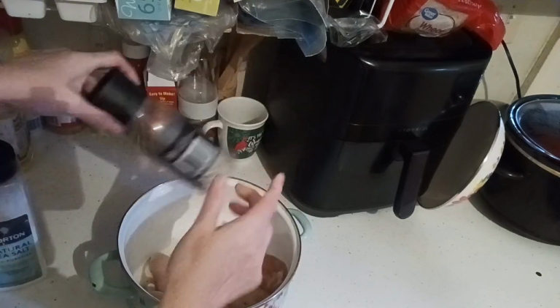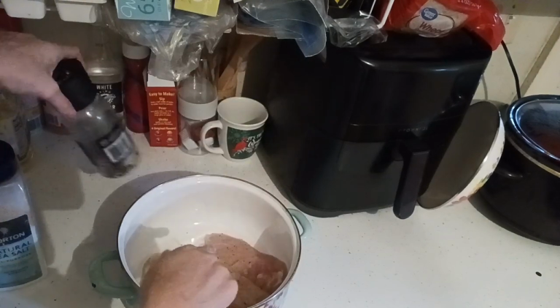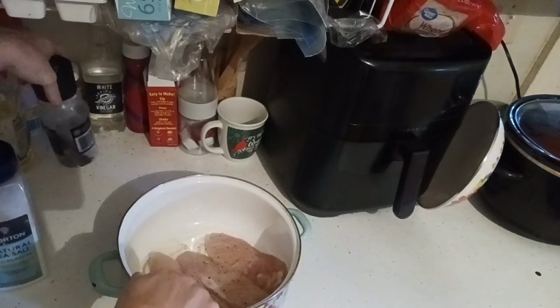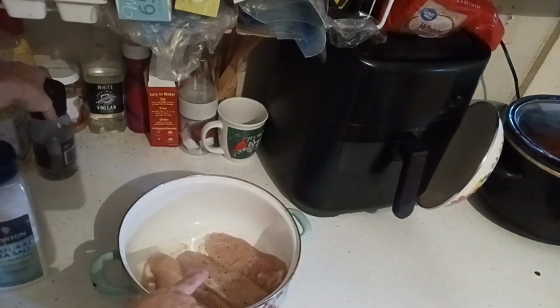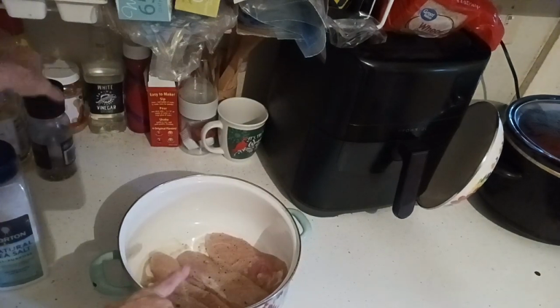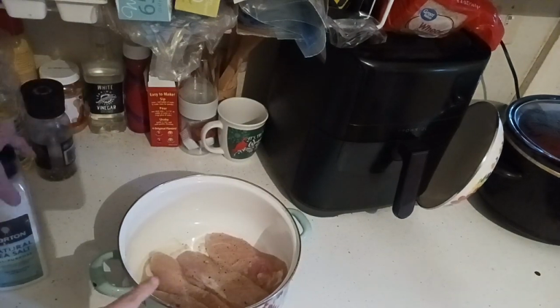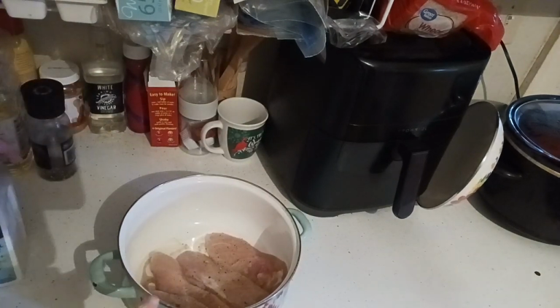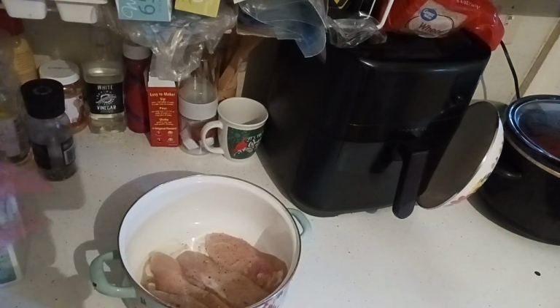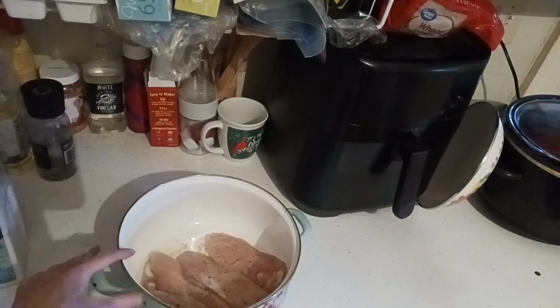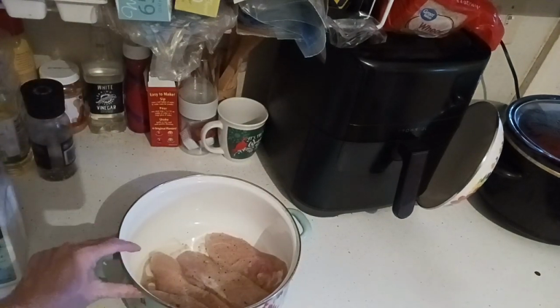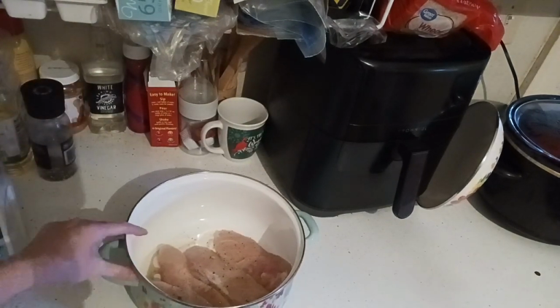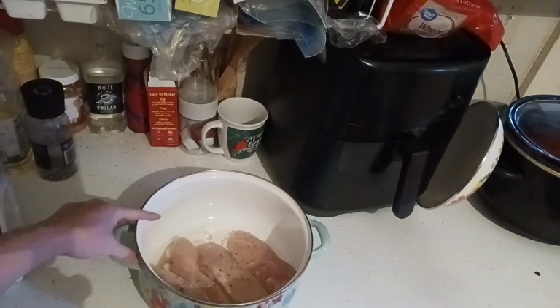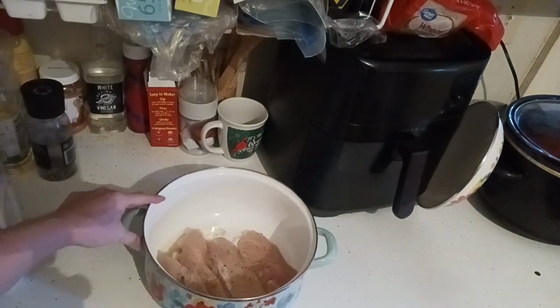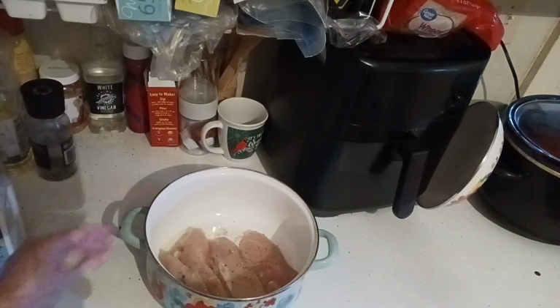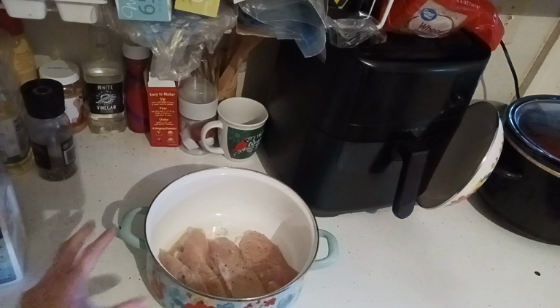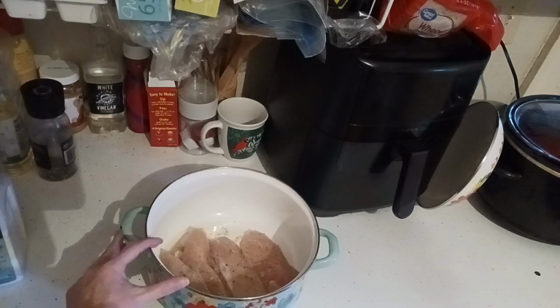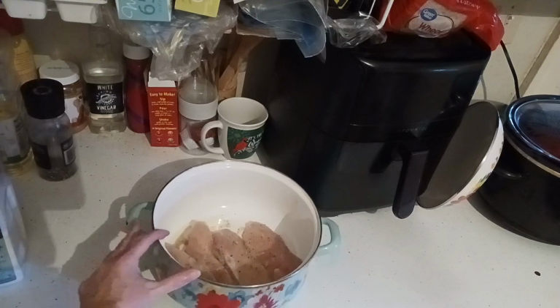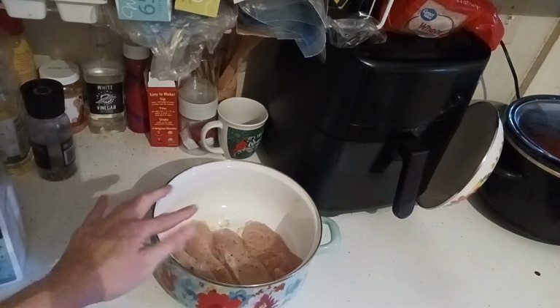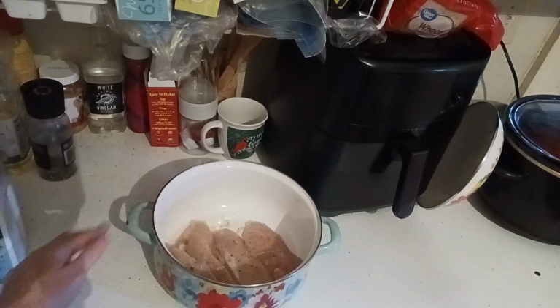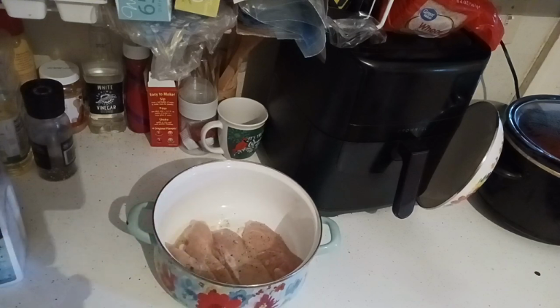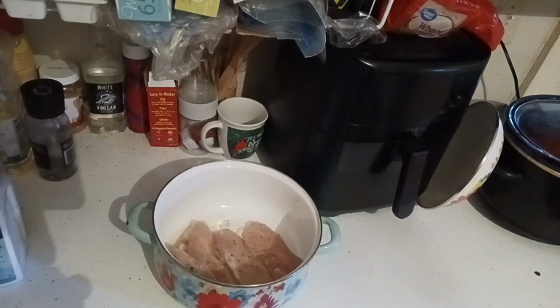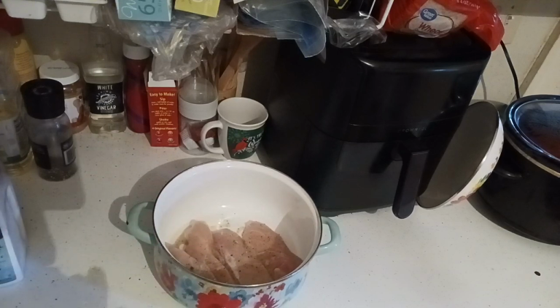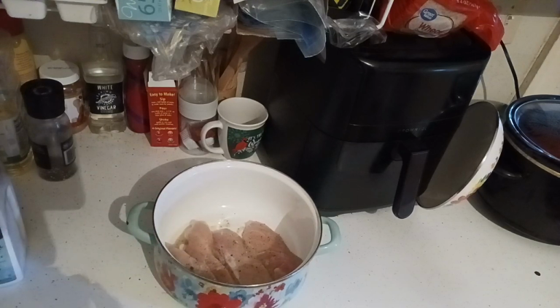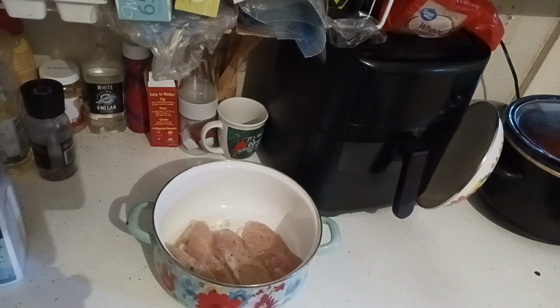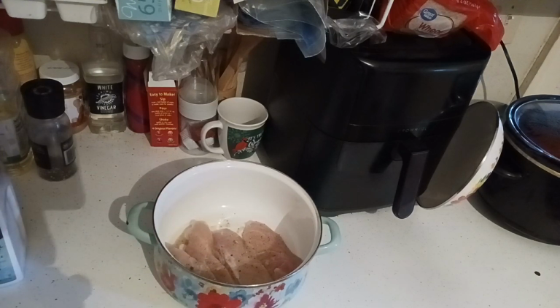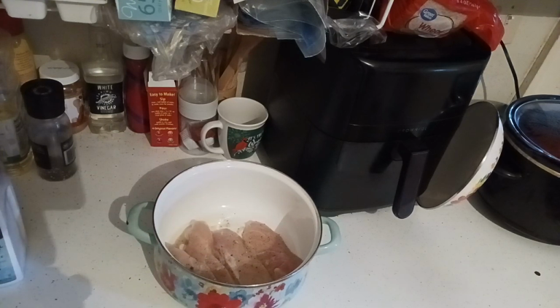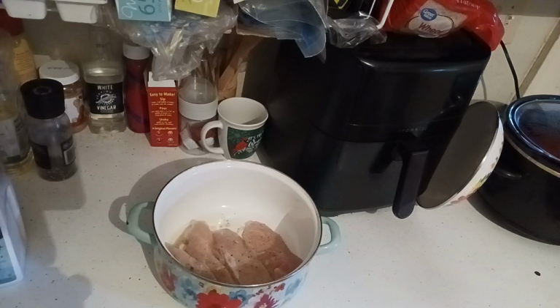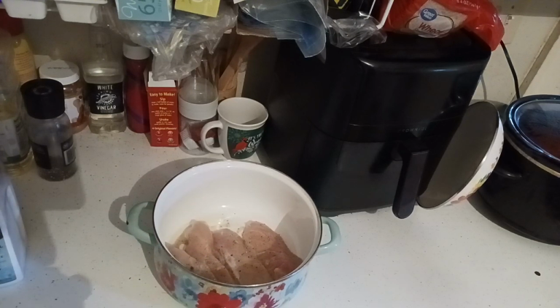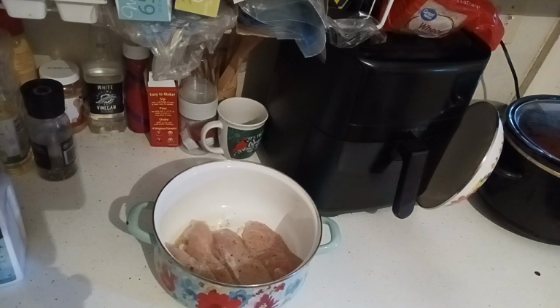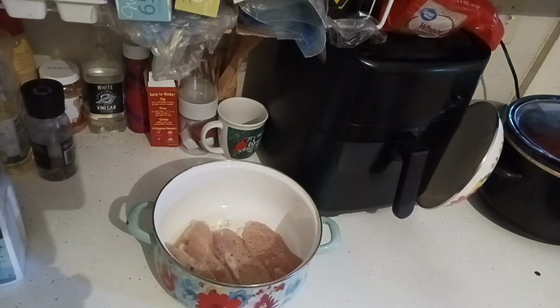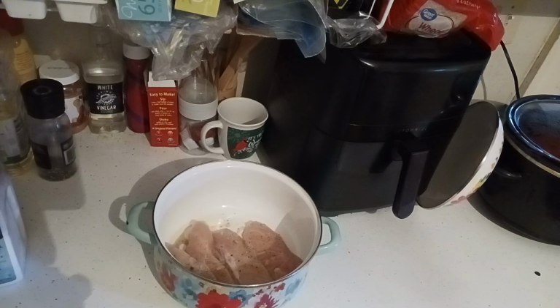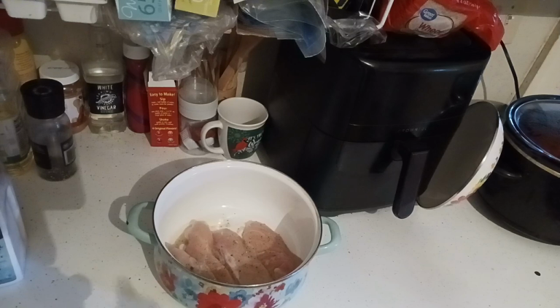This is going to go onto the stovetop for about 10 minutes. You're going to flip it after five, and then after another five put it into the oven for 20 minutes.